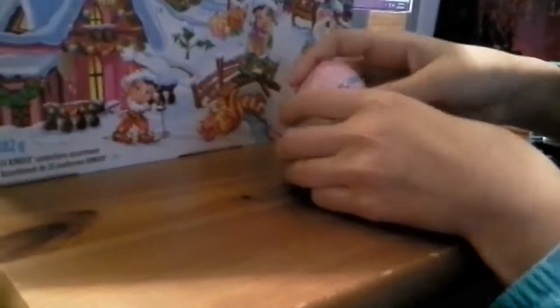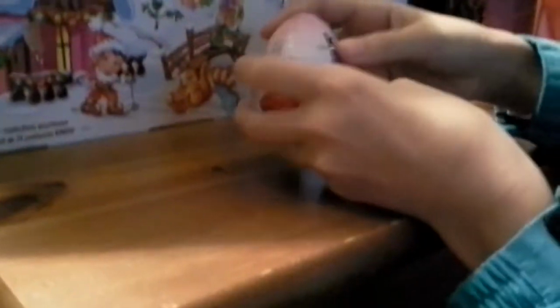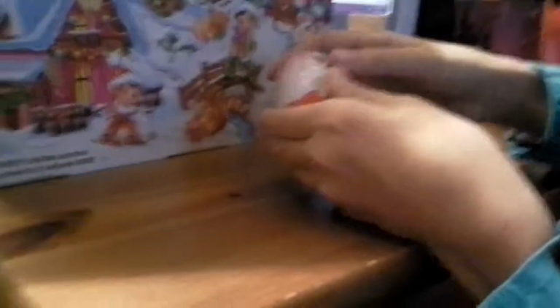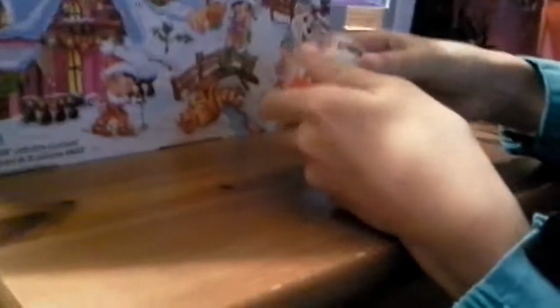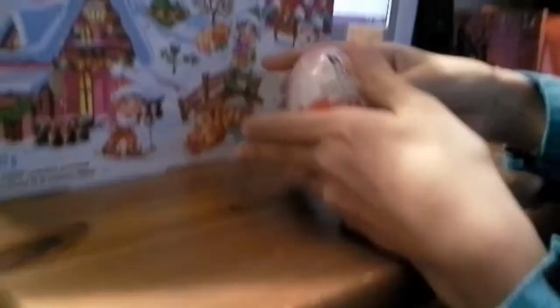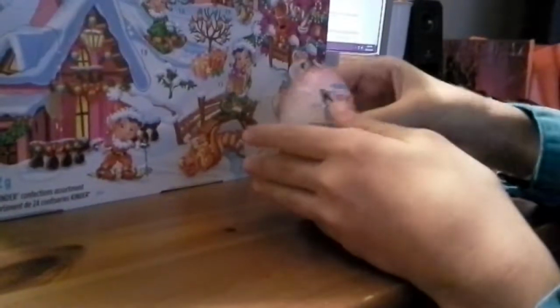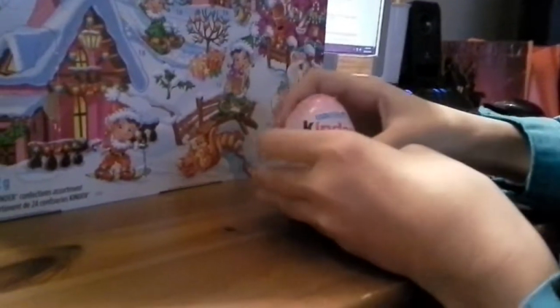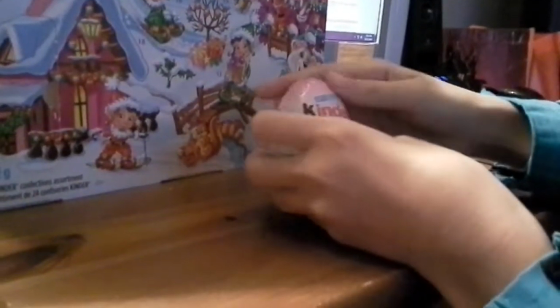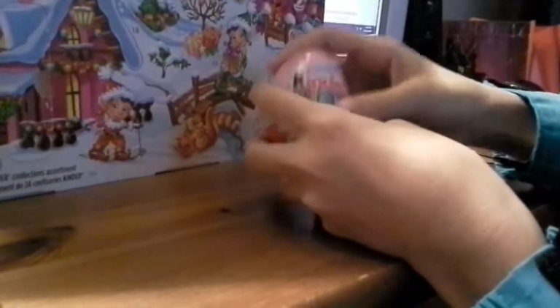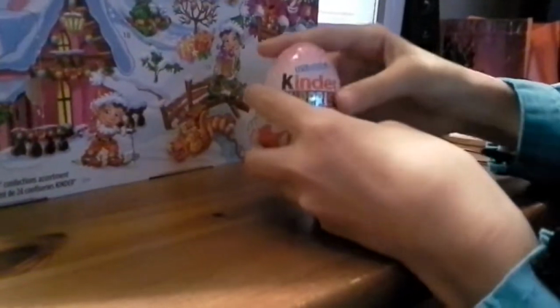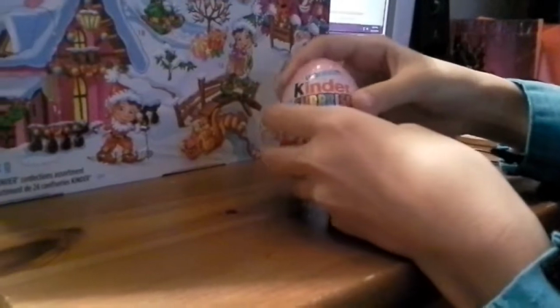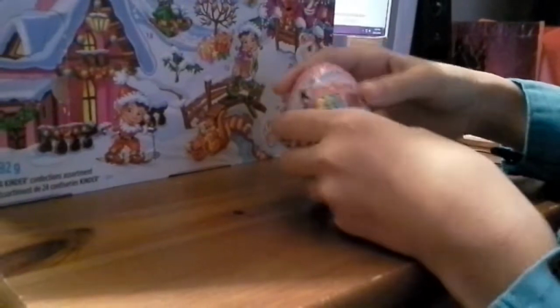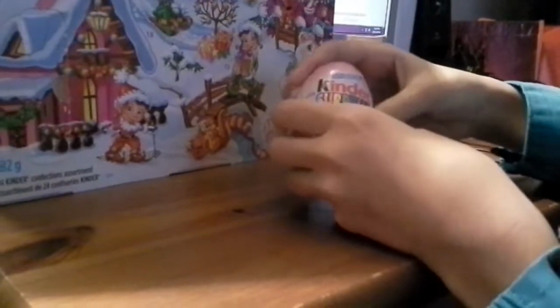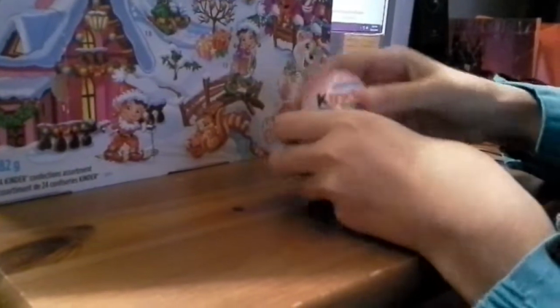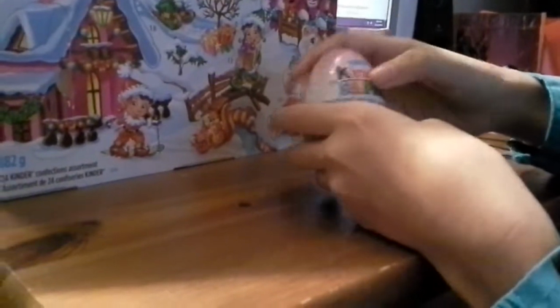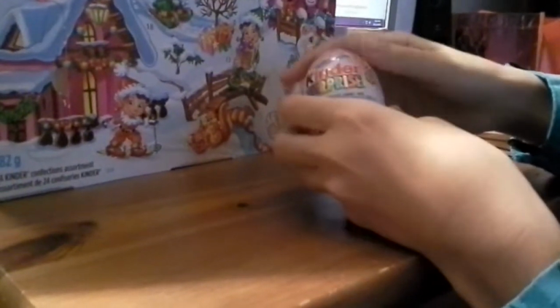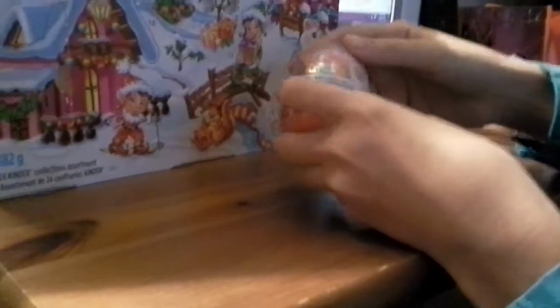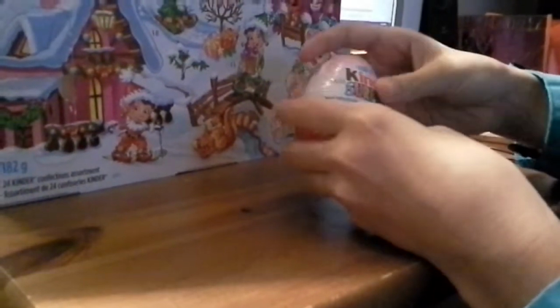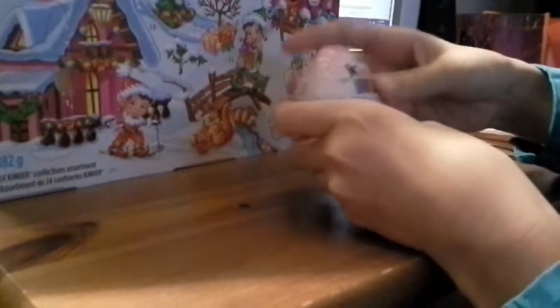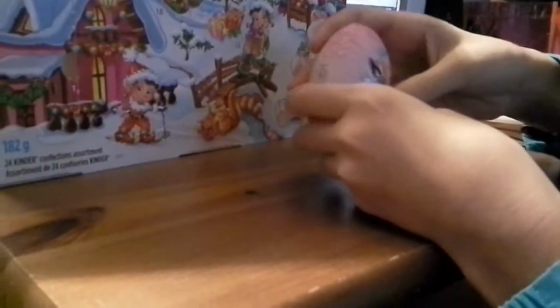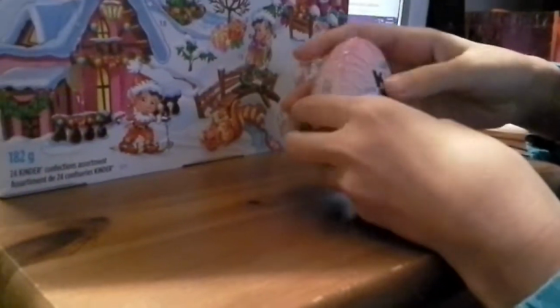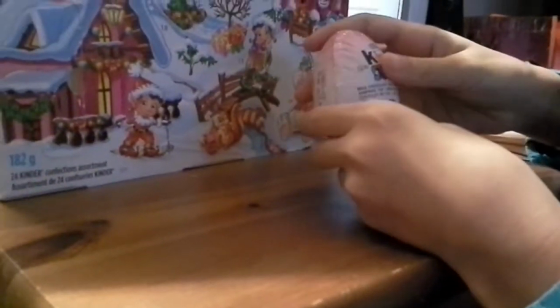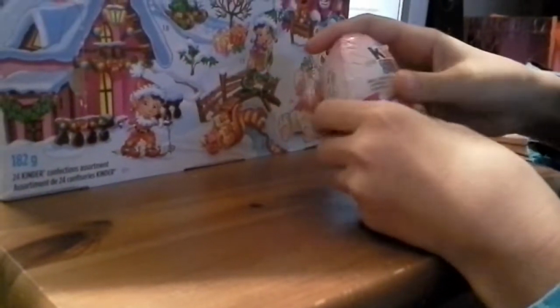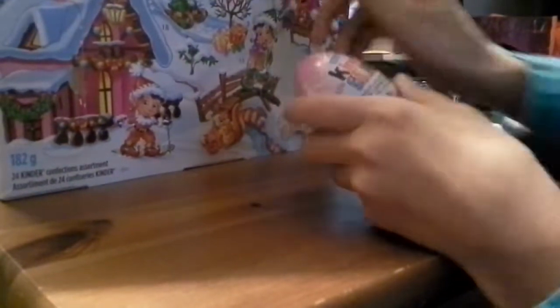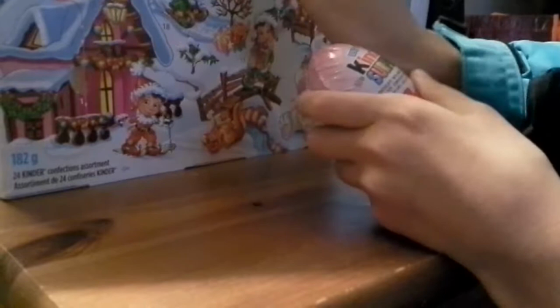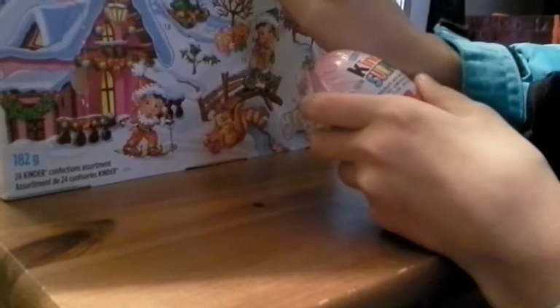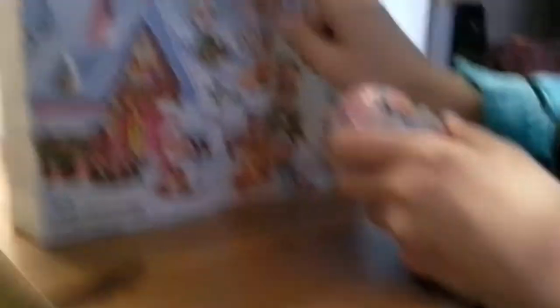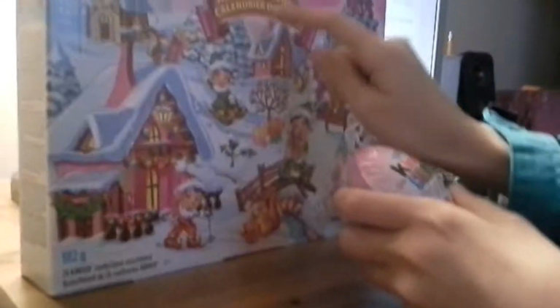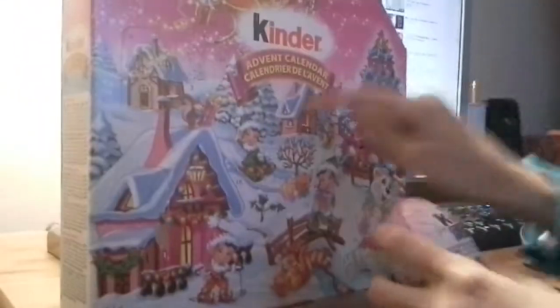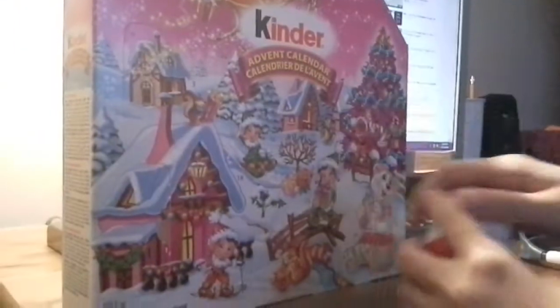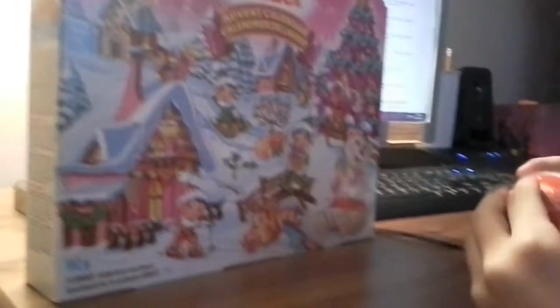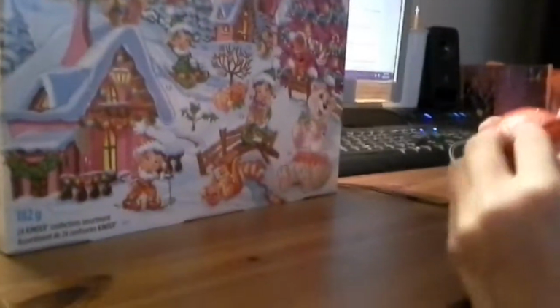Hi guys! Today I'm going to be opening a Kinder Egg Surprise. I think it's Christmas because I got it out of here. So let's open it.